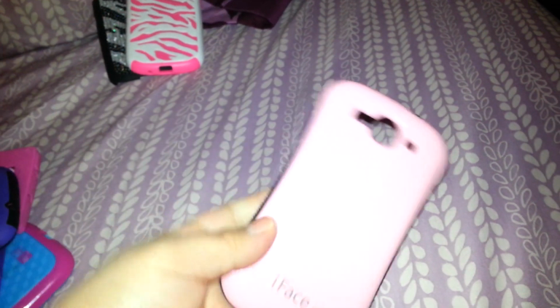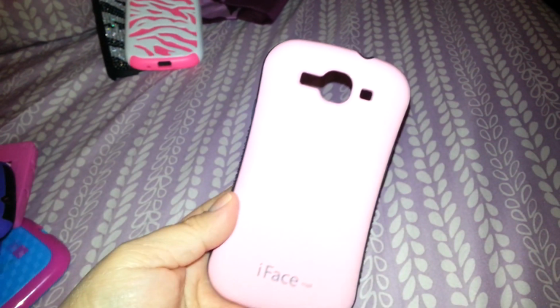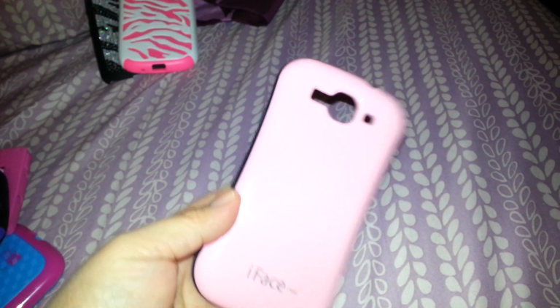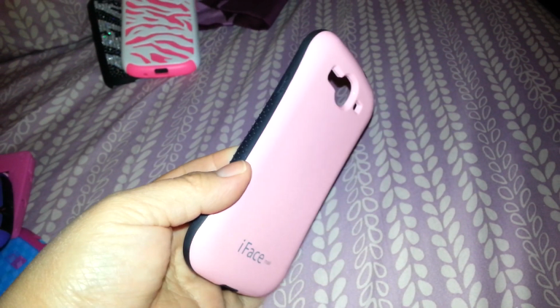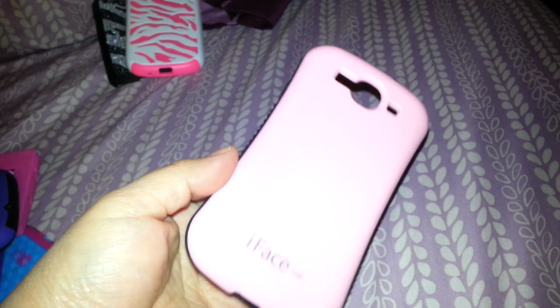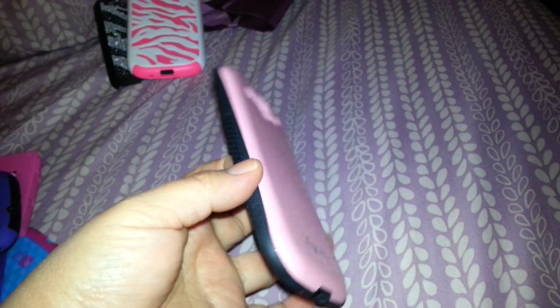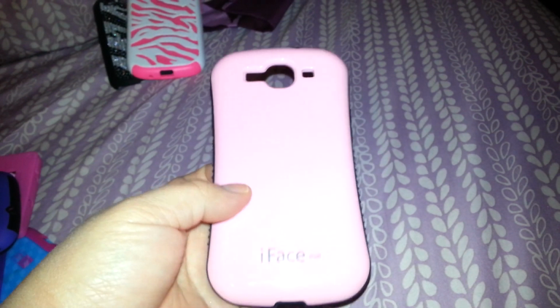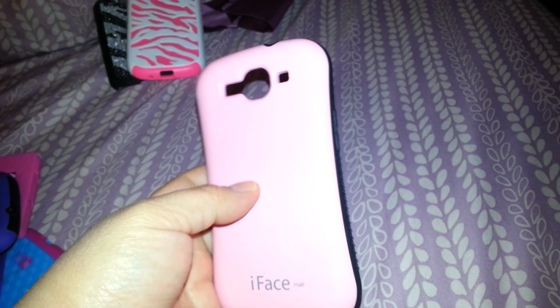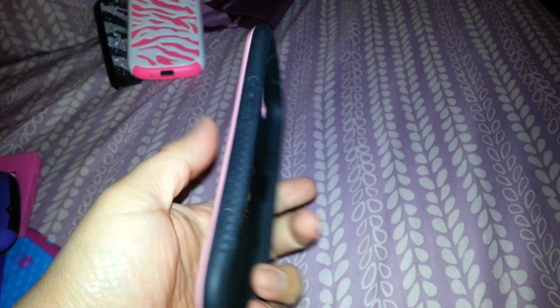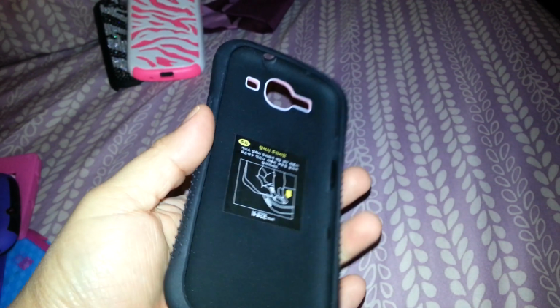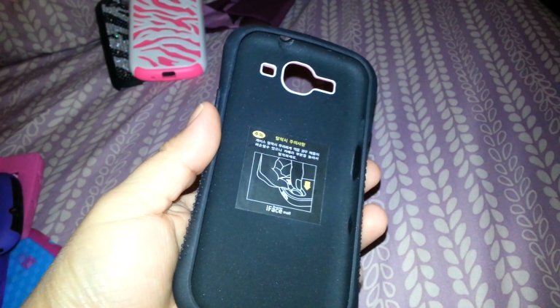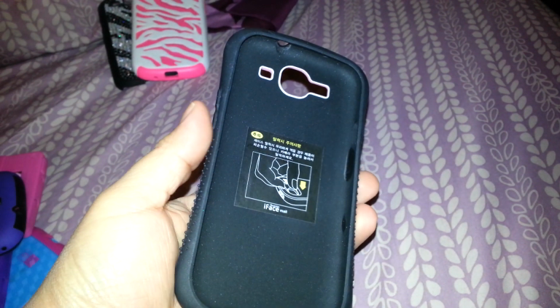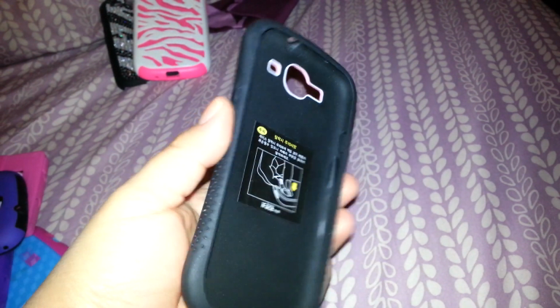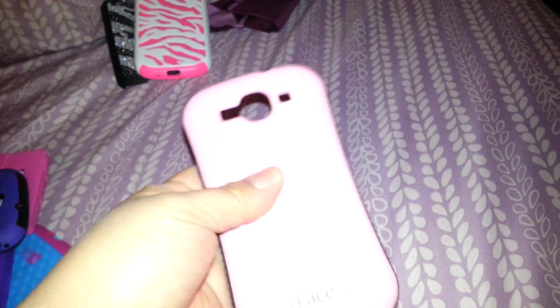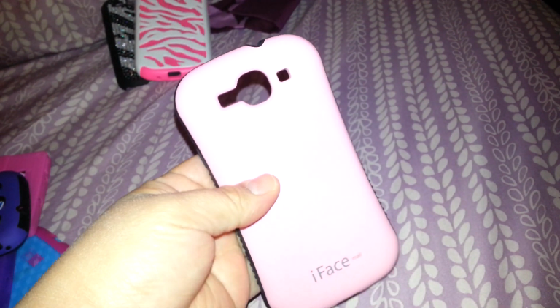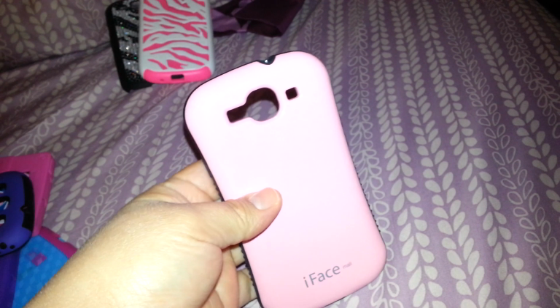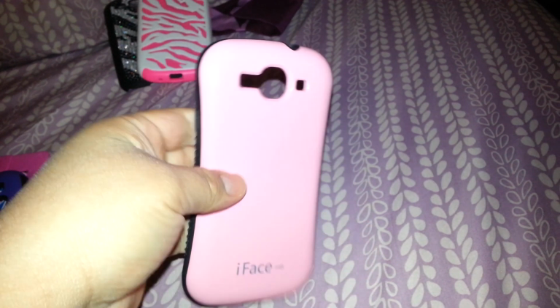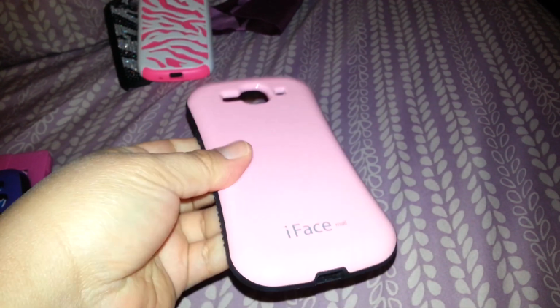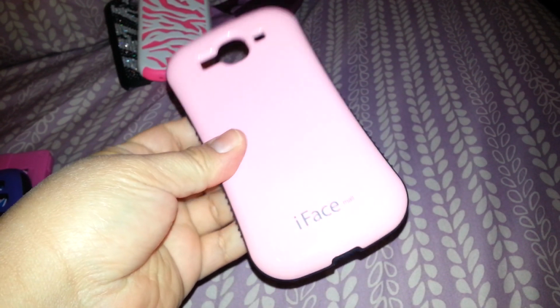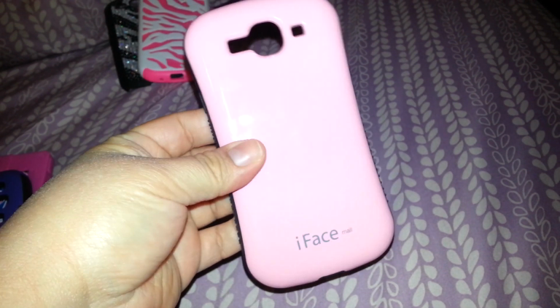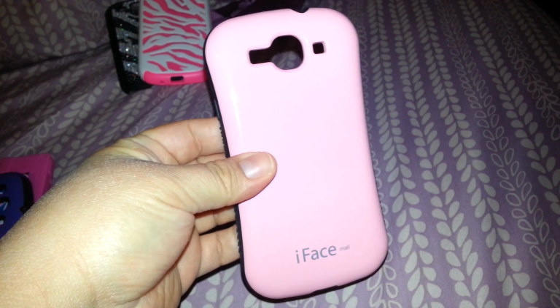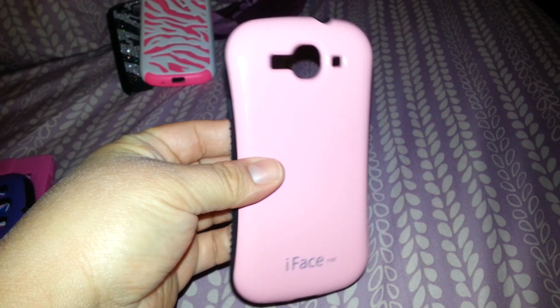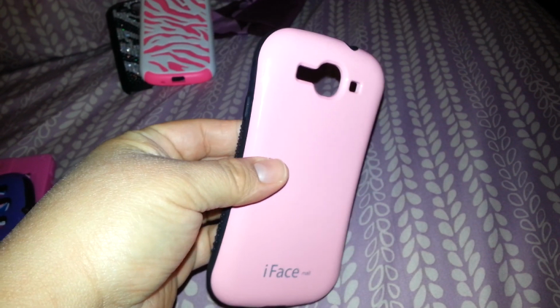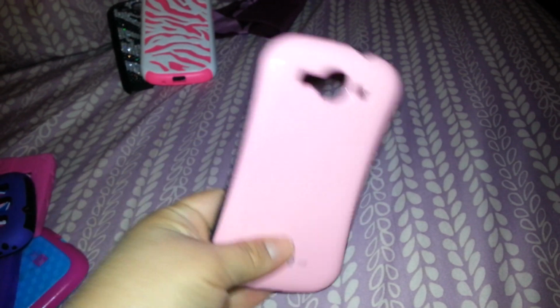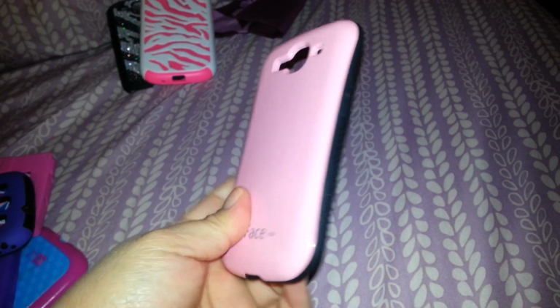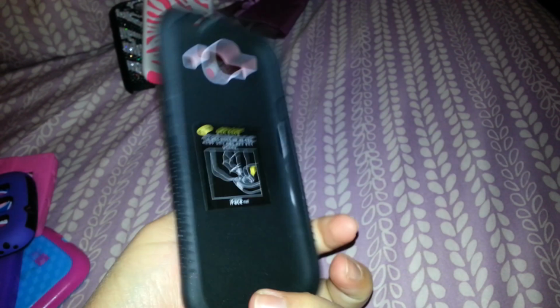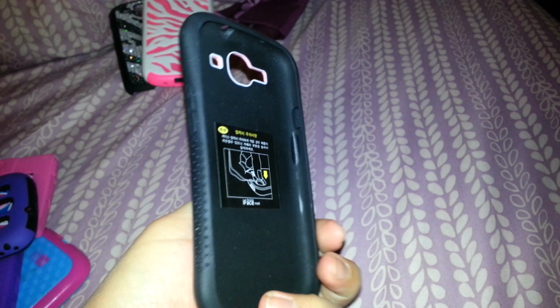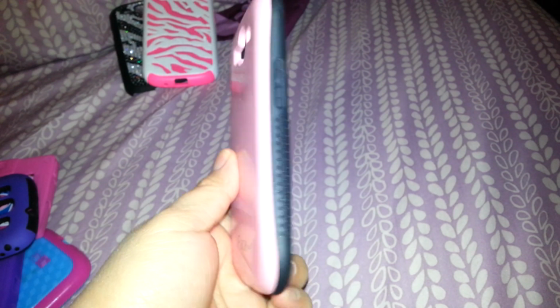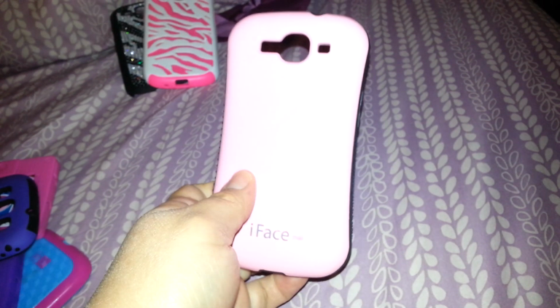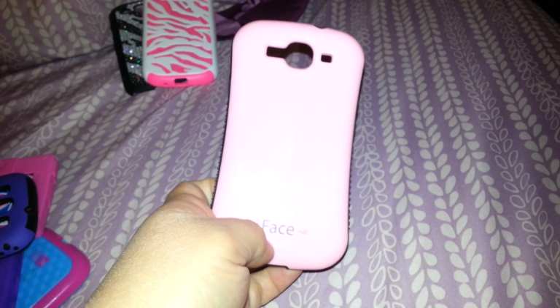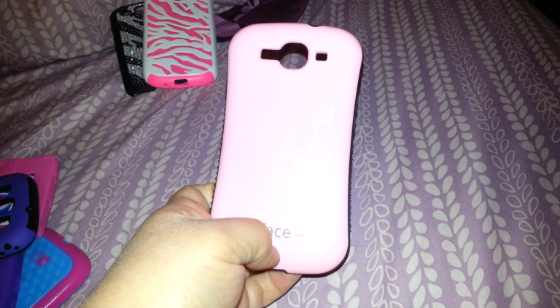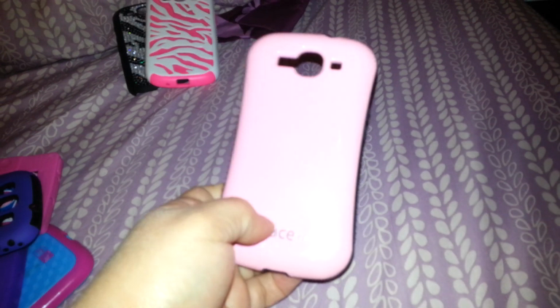And then I have this case that I showed in my 'what's in my film' video. This is from iFace. My friend got me this so I'm not sure where to get these, but I'm pretty sure if you search them on eBay they'll come up.